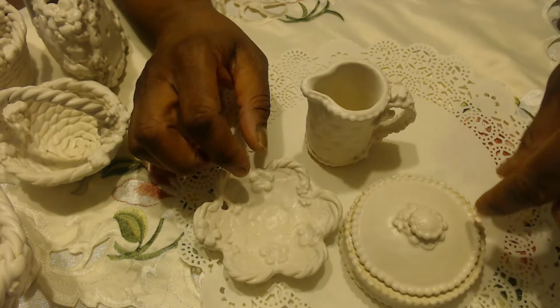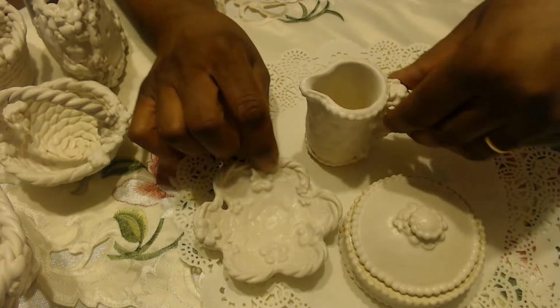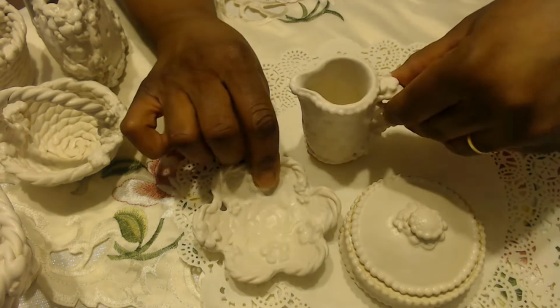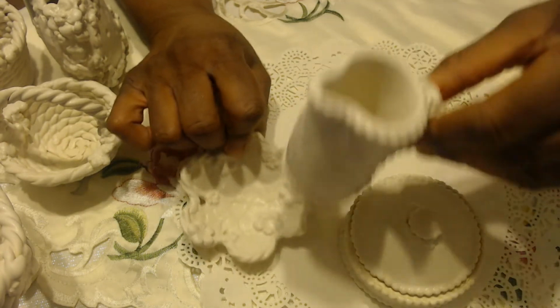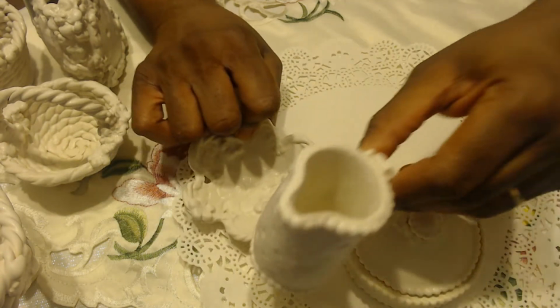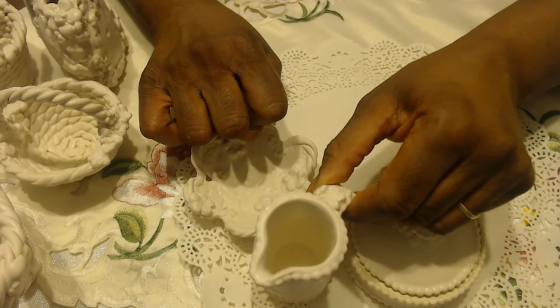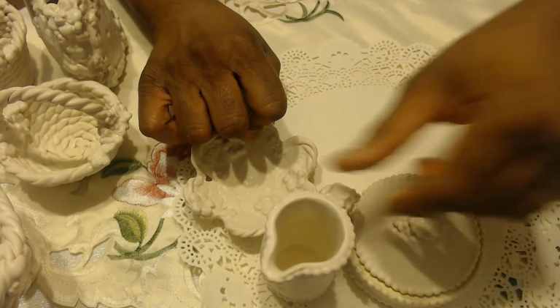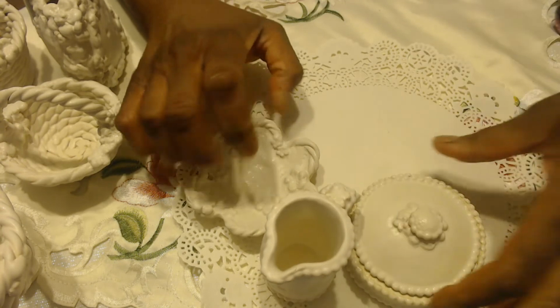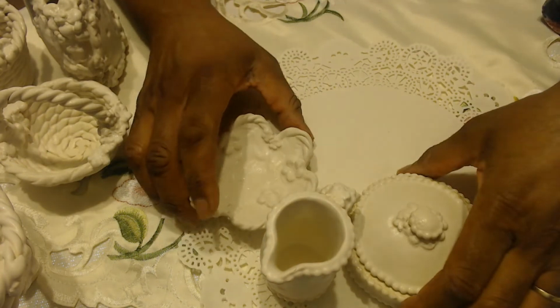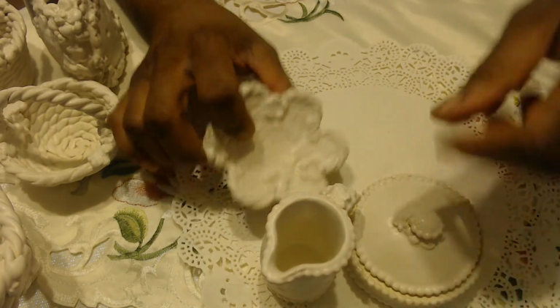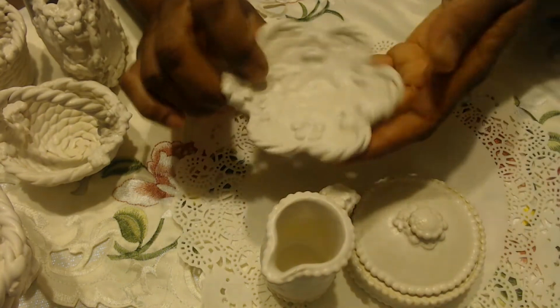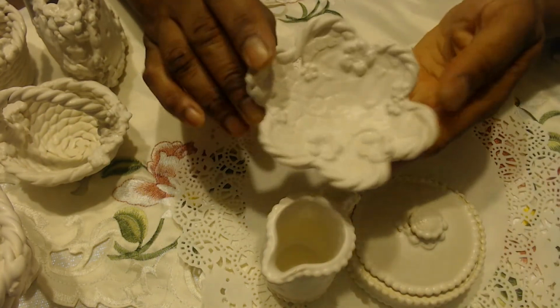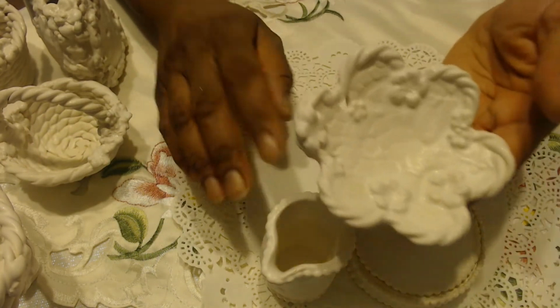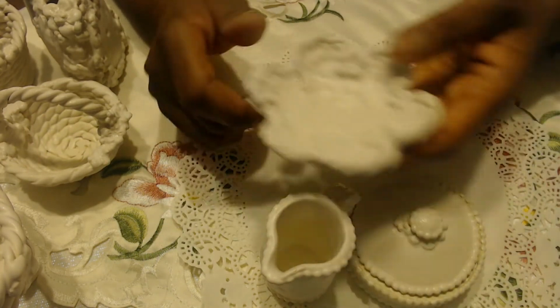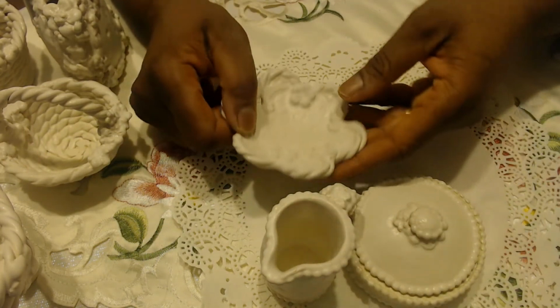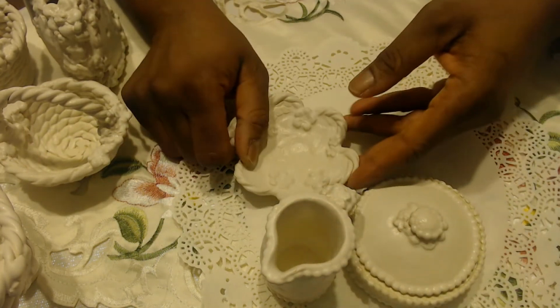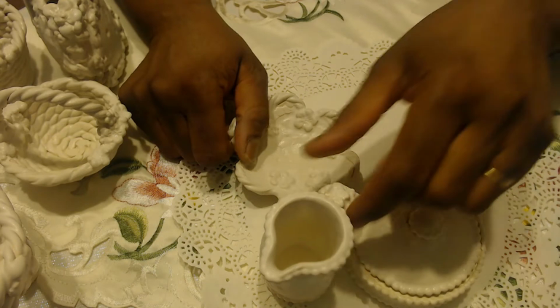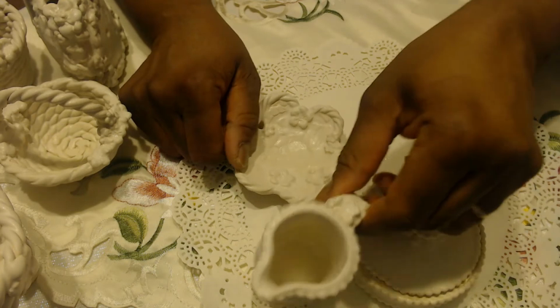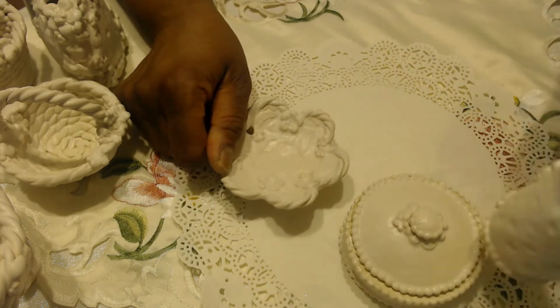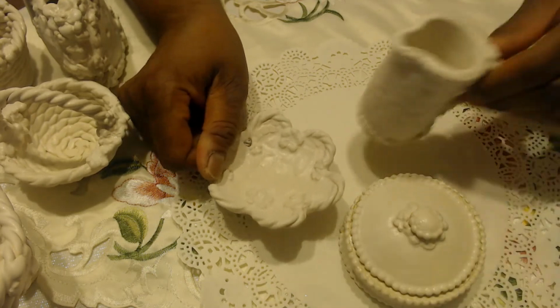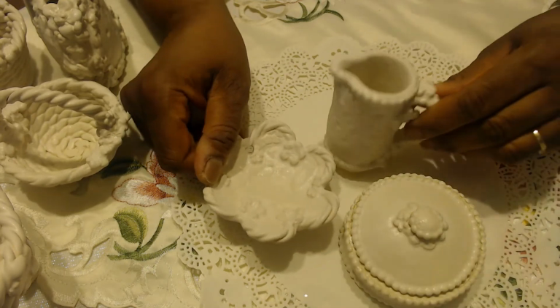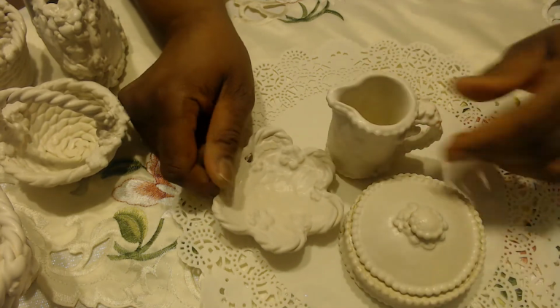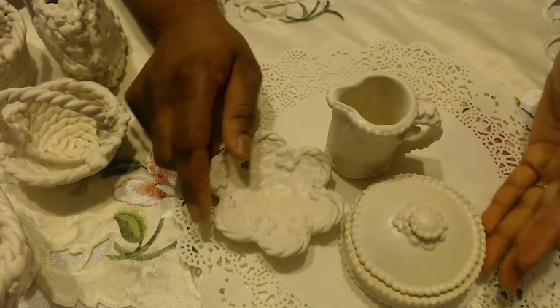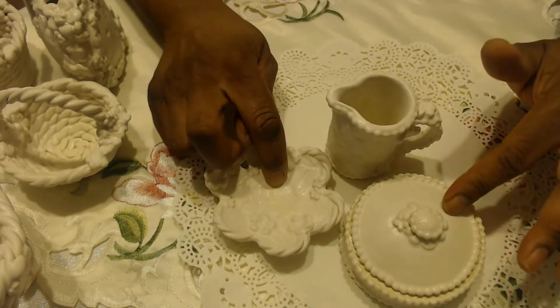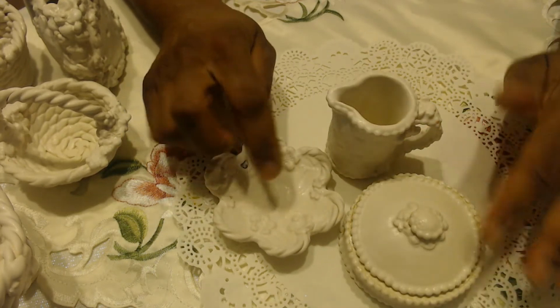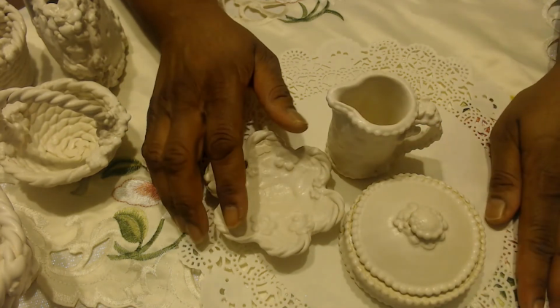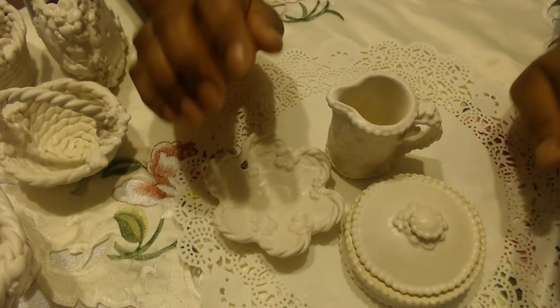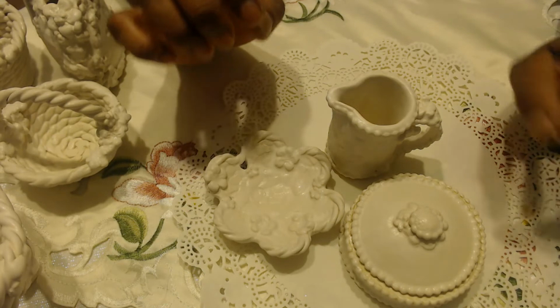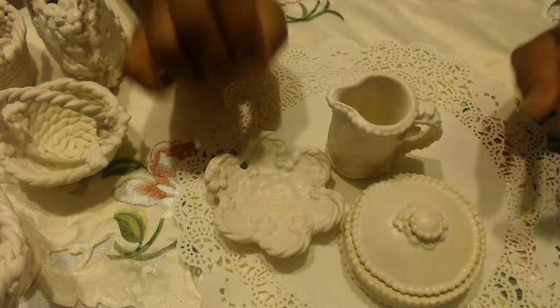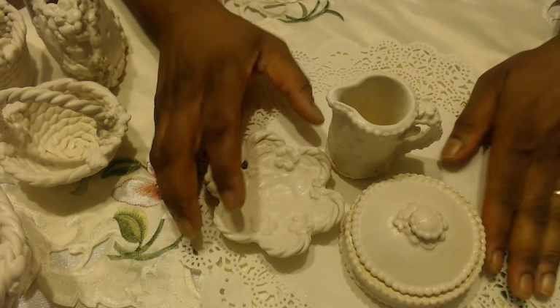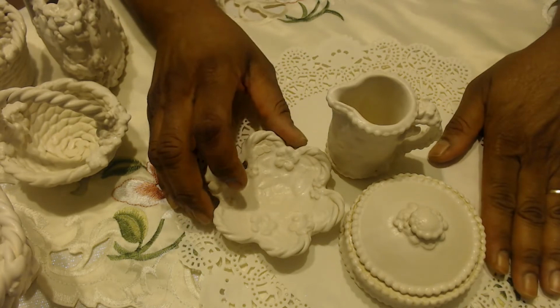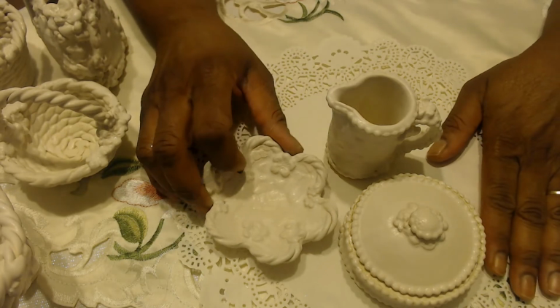I'm going to put some little sugar cubes in here in a baggie, and then this little creamer, and this is a teabag rest. So I'm going to pair it with a really nice box of tea for her in a gift bag.